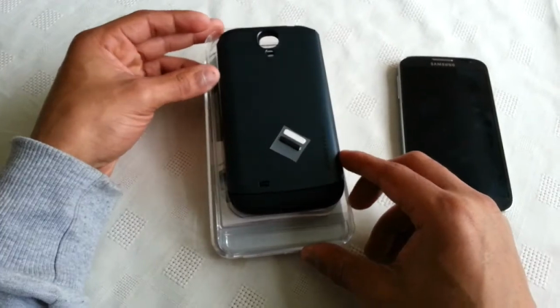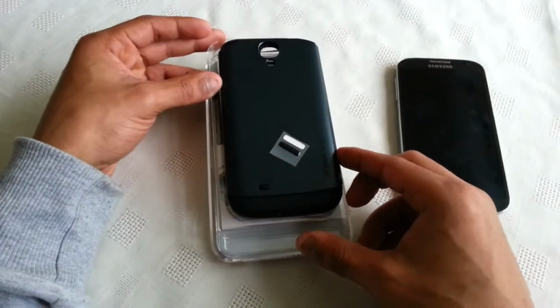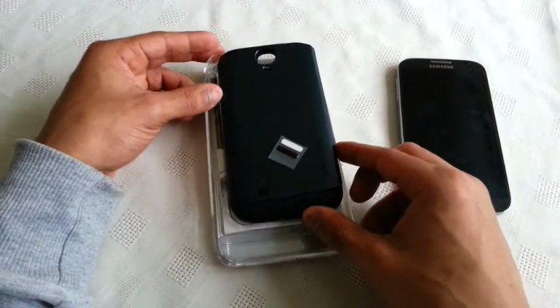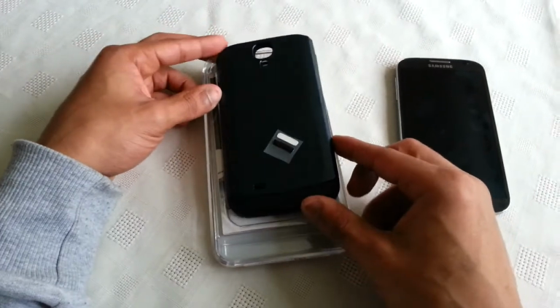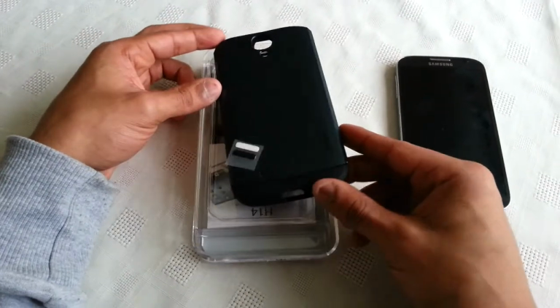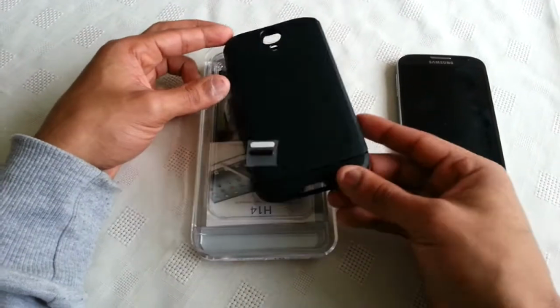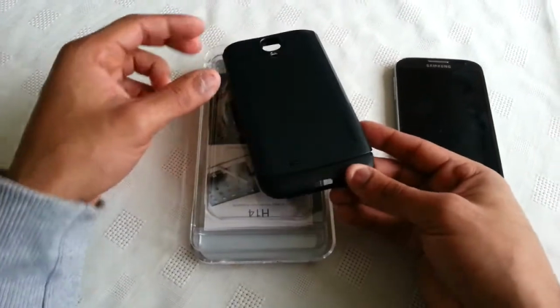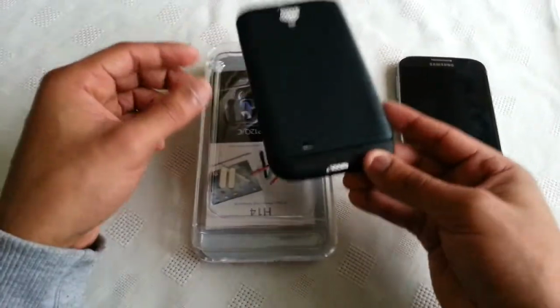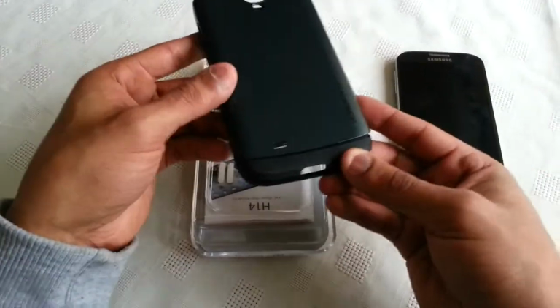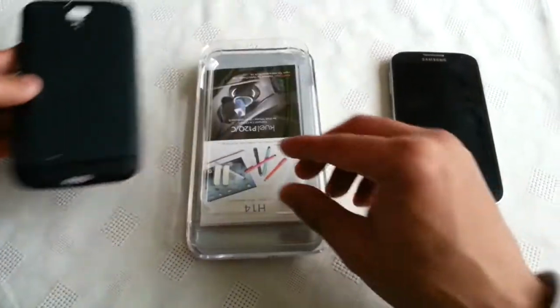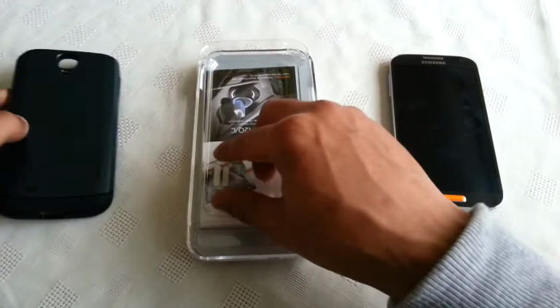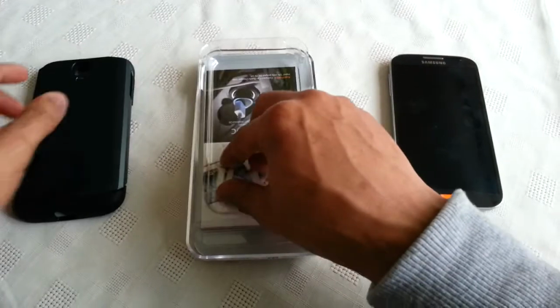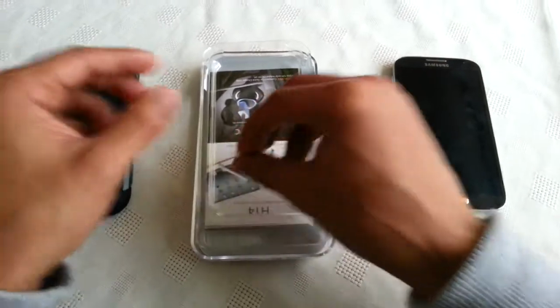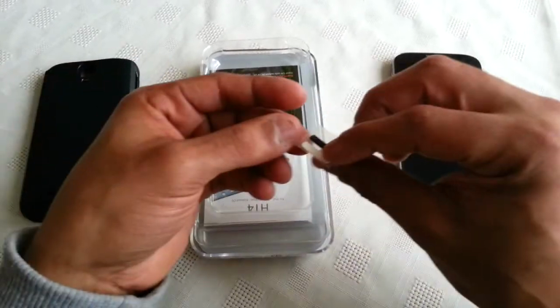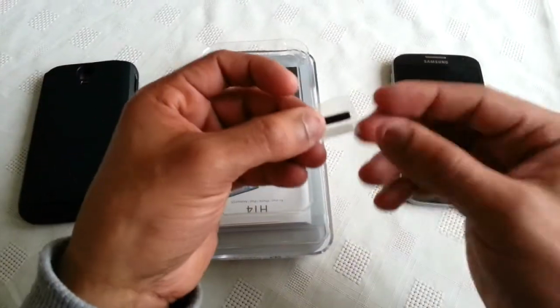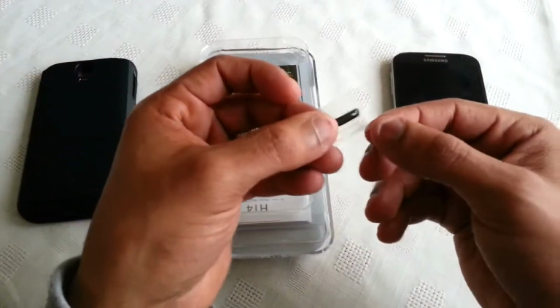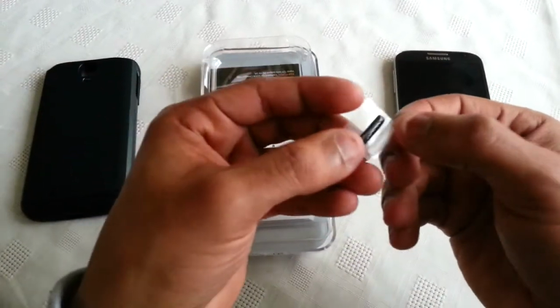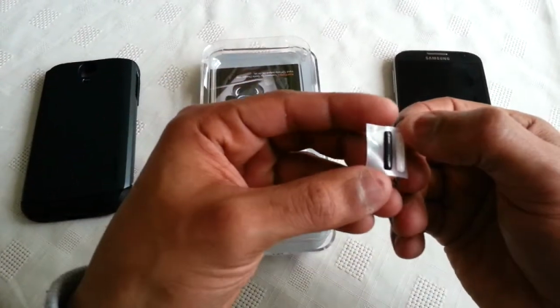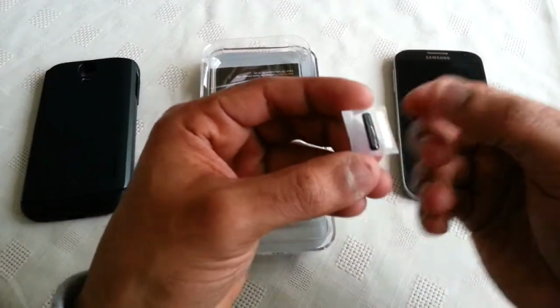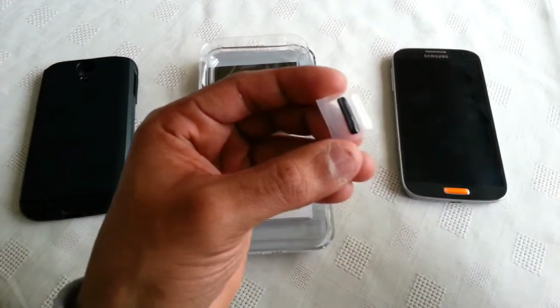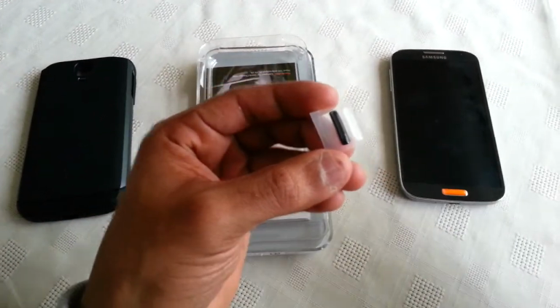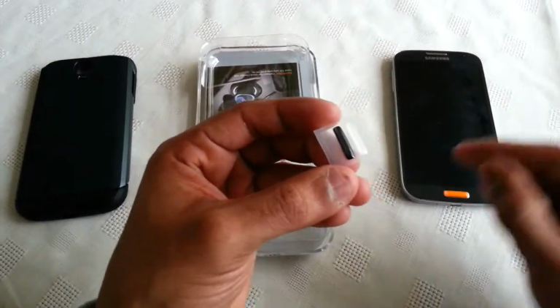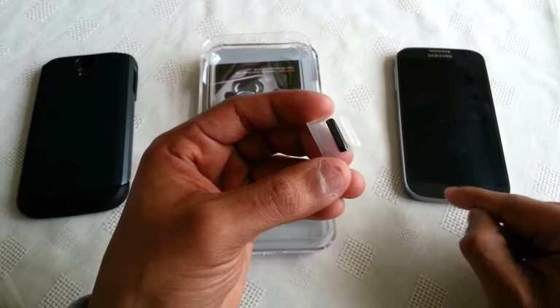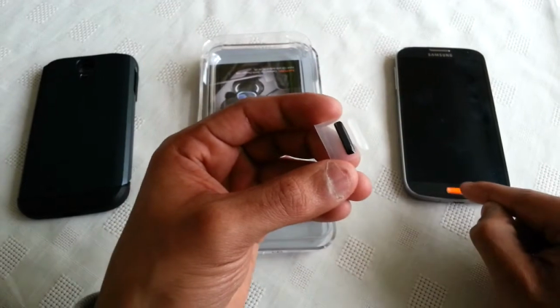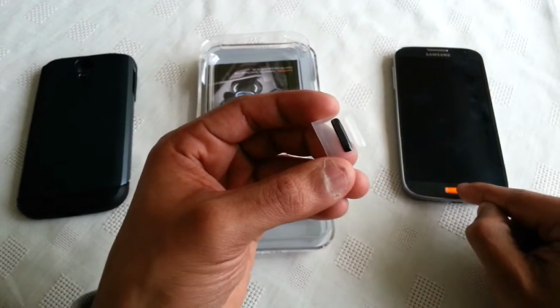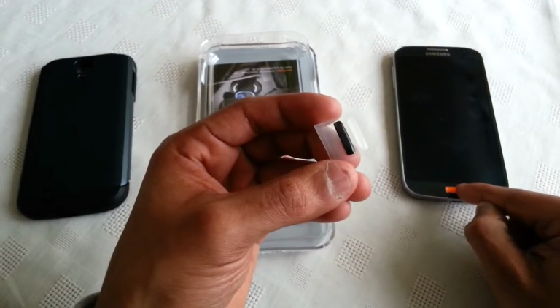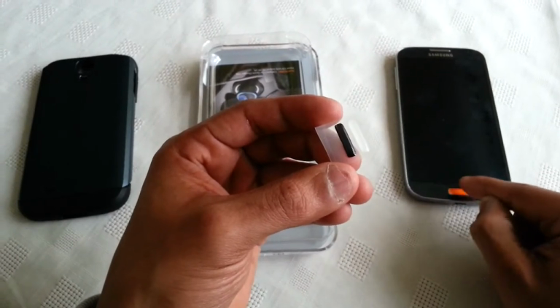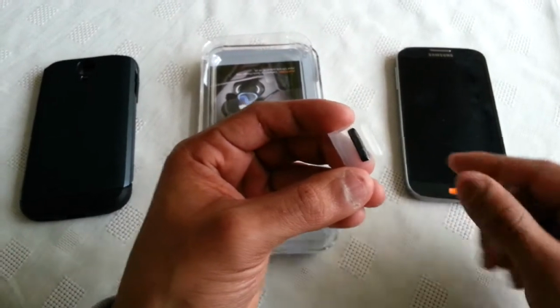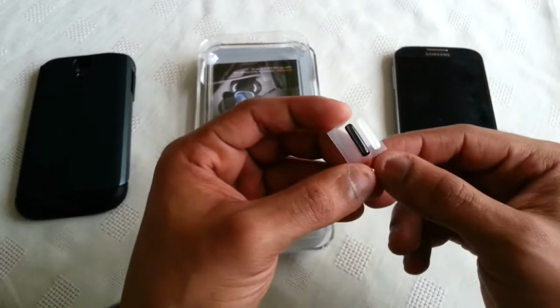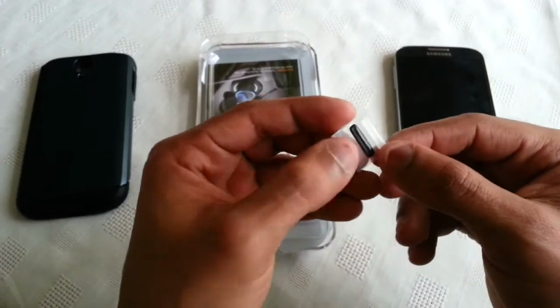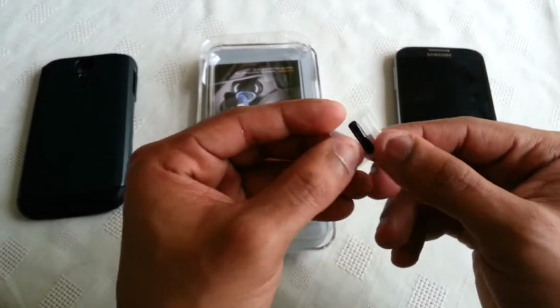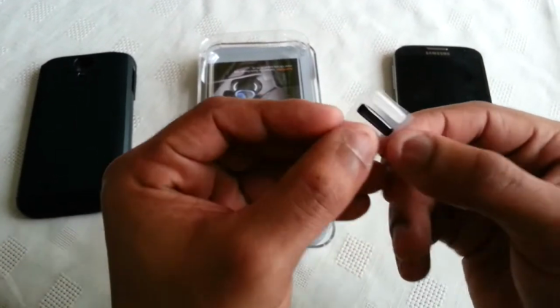When you first get the case and you open it up, you do get three different multicoloured home buttons. I've got the orange one already applied to the phone, and you also get the white and the black.